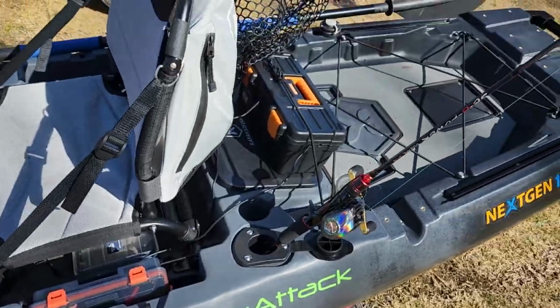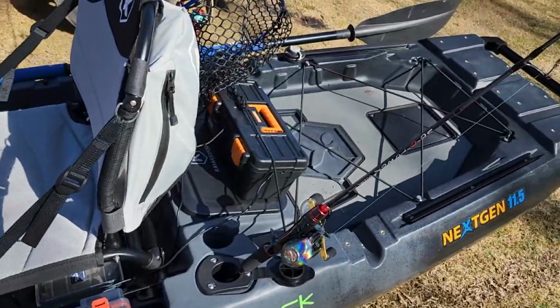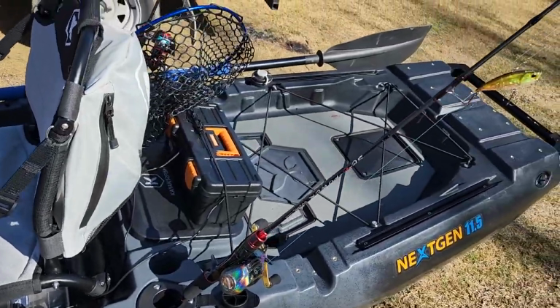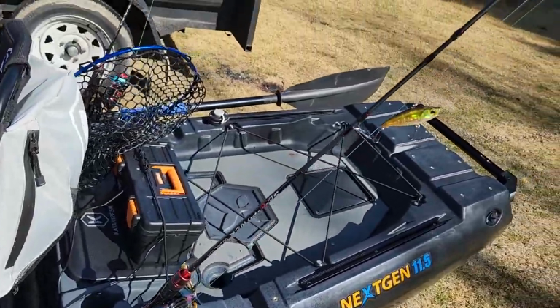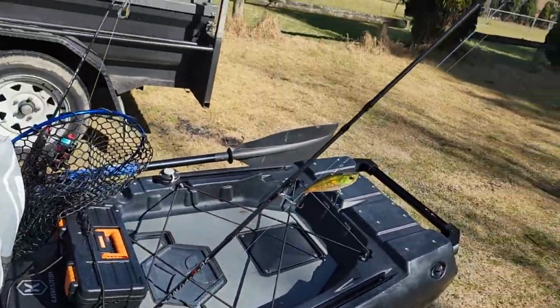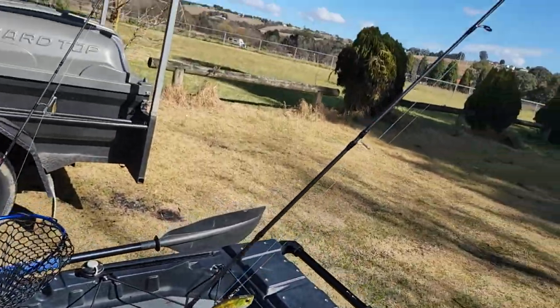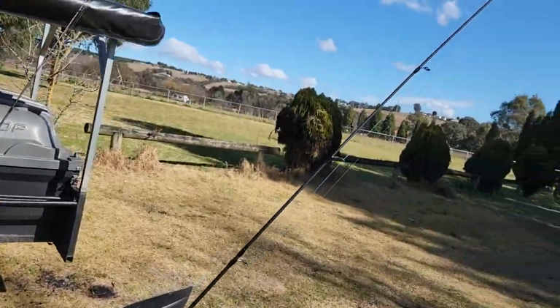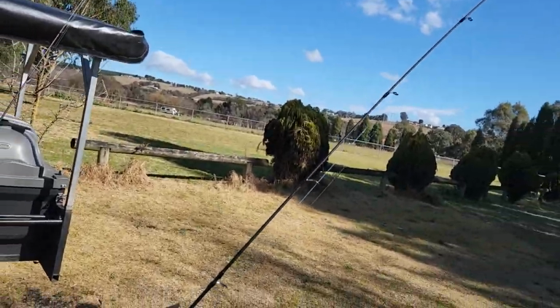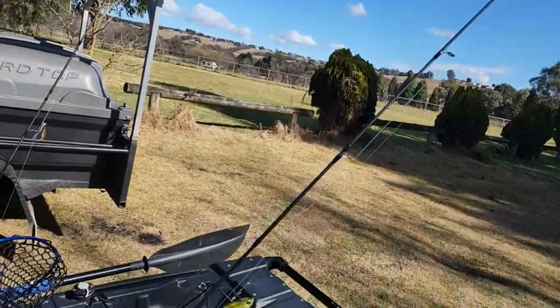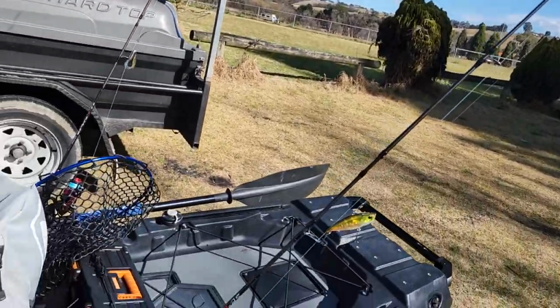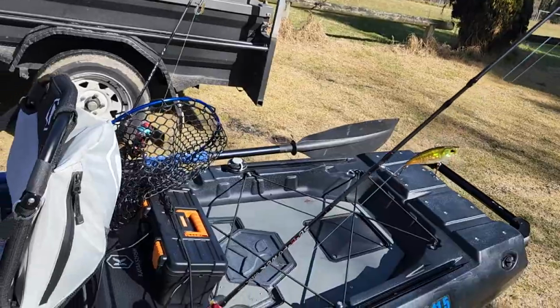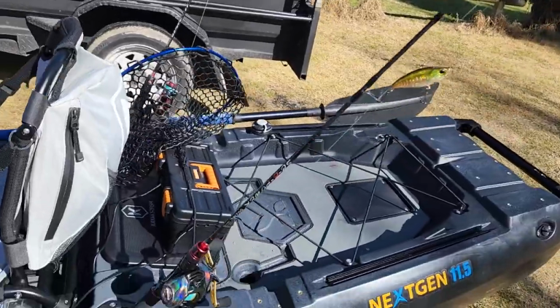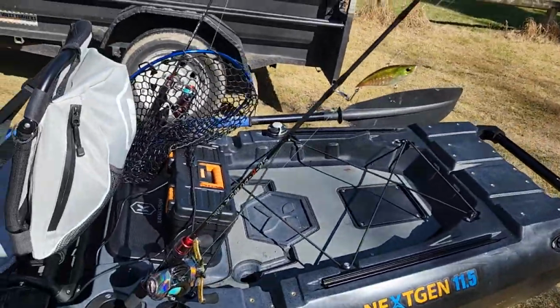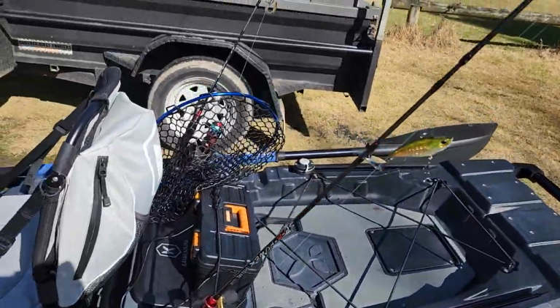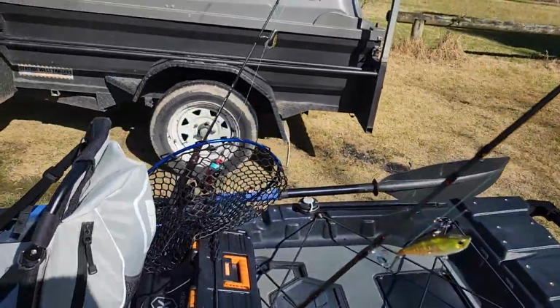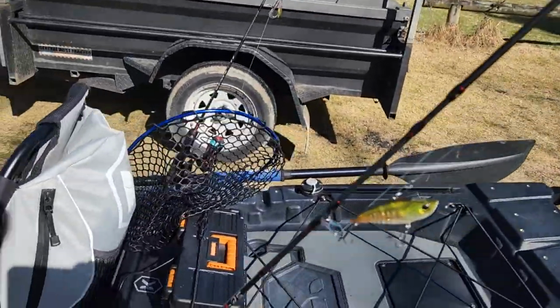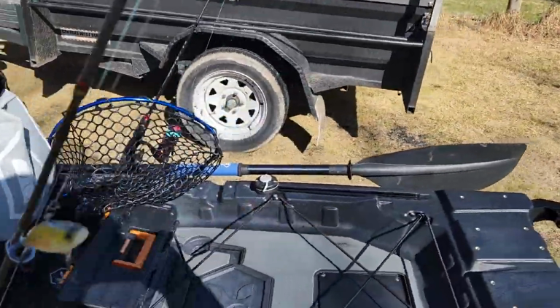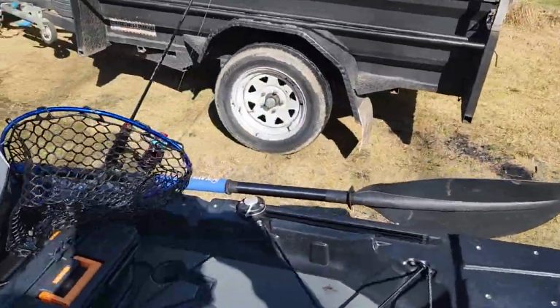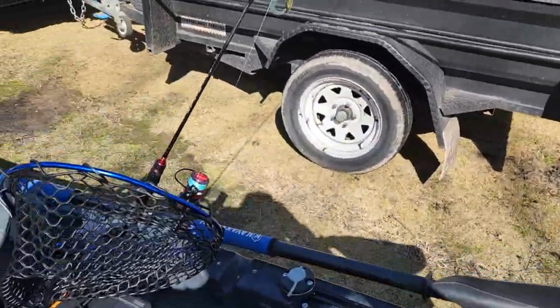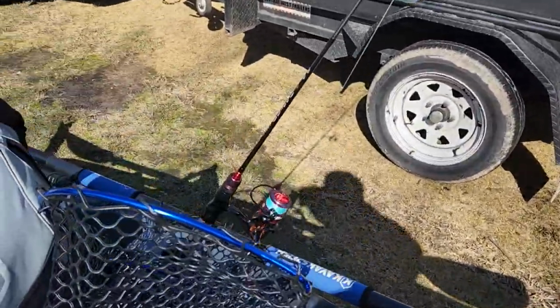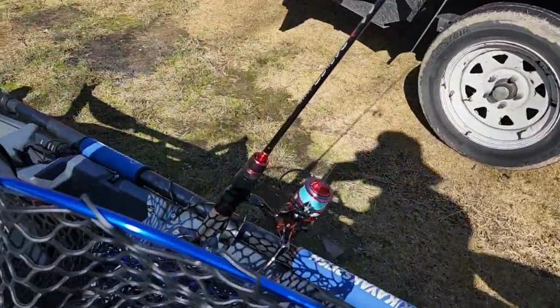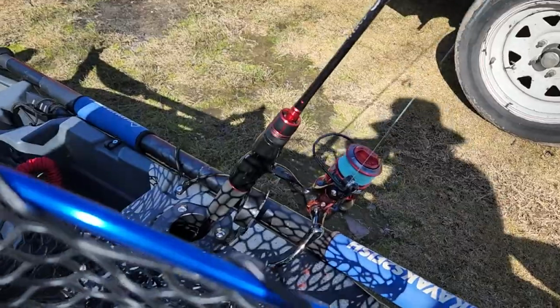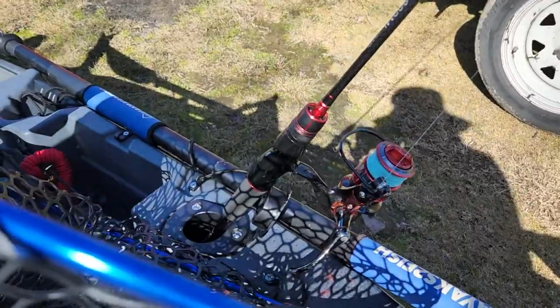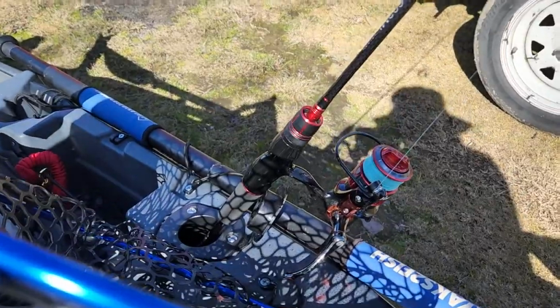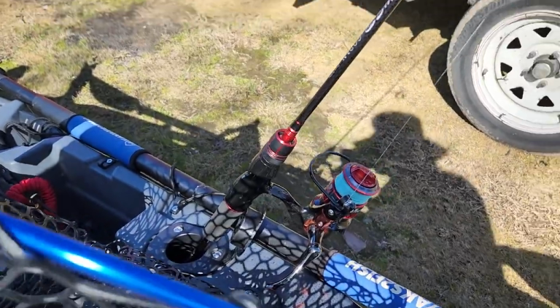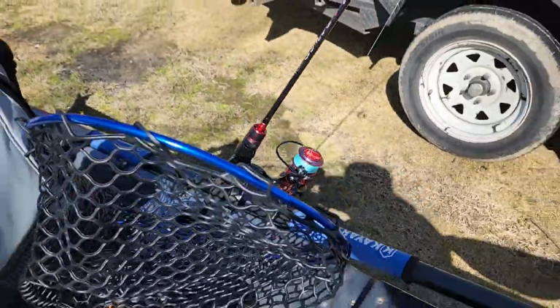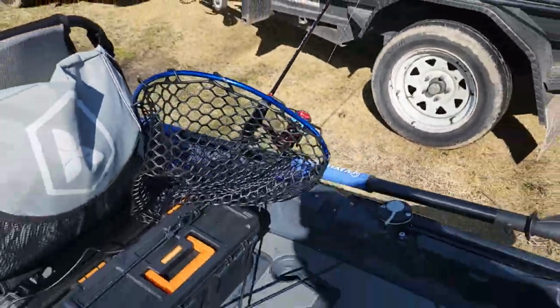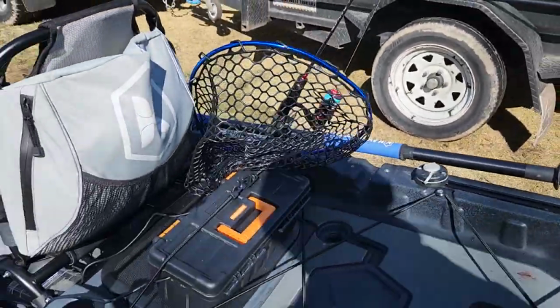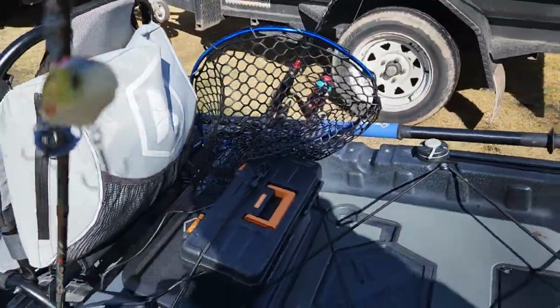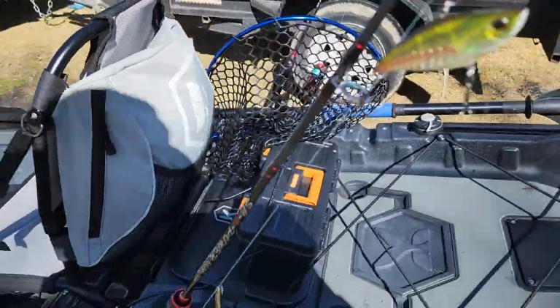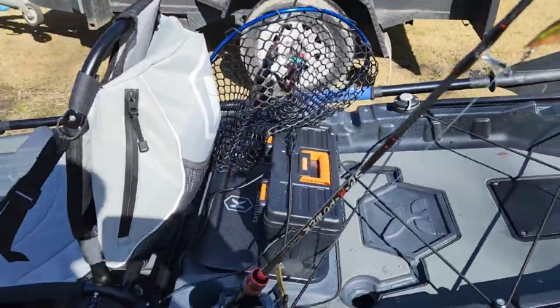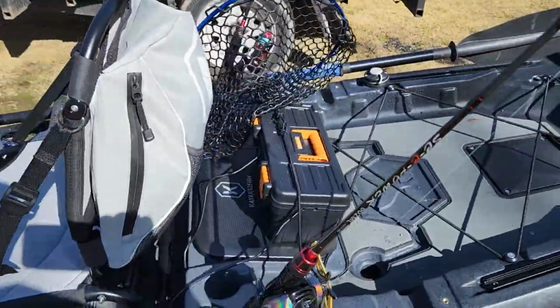At the back here, plenty of storage. As you can see, these are our next-gen two-piece carbon fishing rods — bait caster and spin. Over on this side is the next-gen zombie reel. Great little reel for fresh water, does work well on salt water as well.